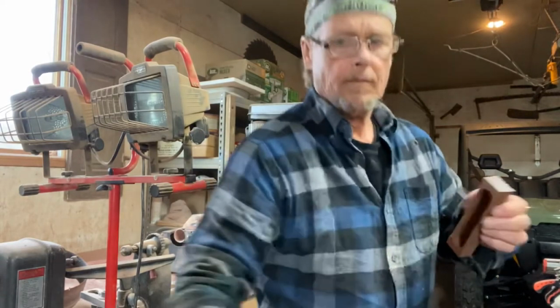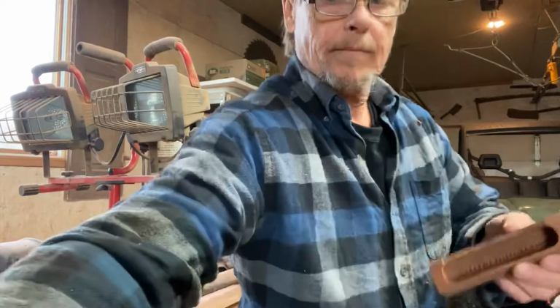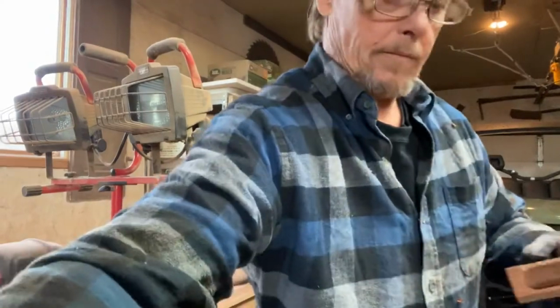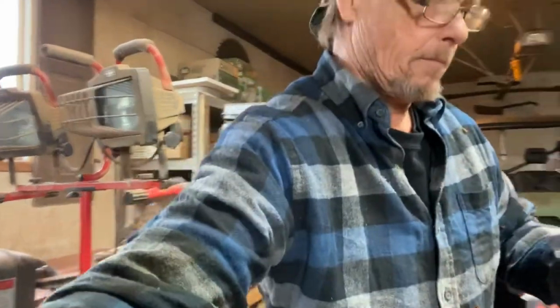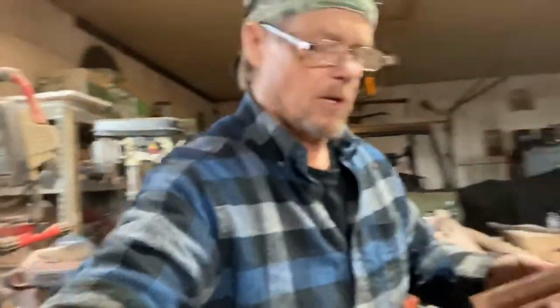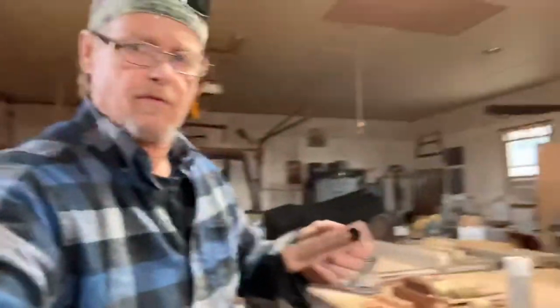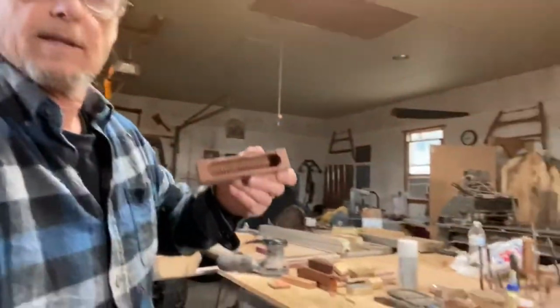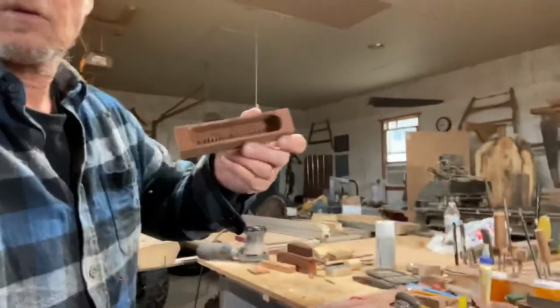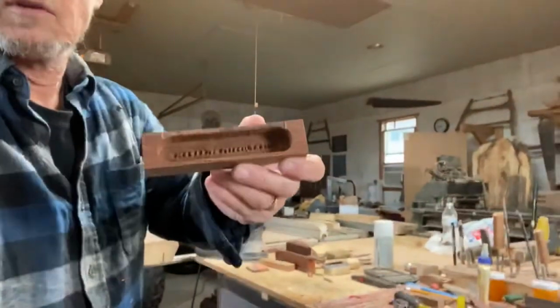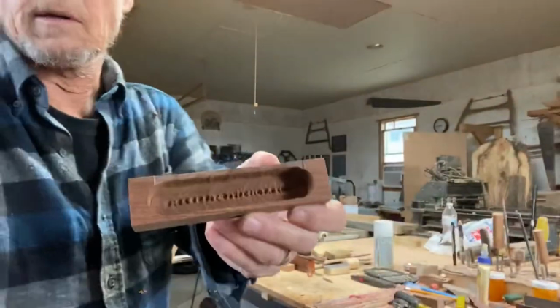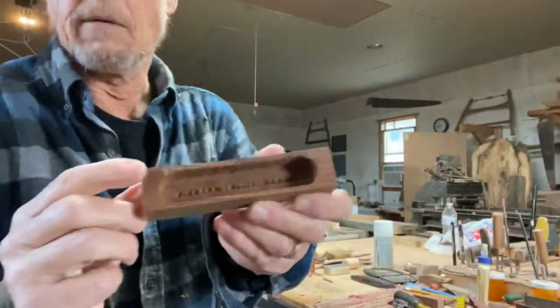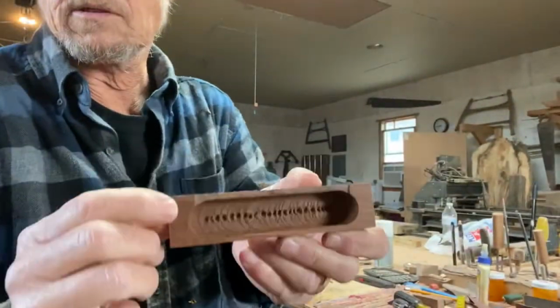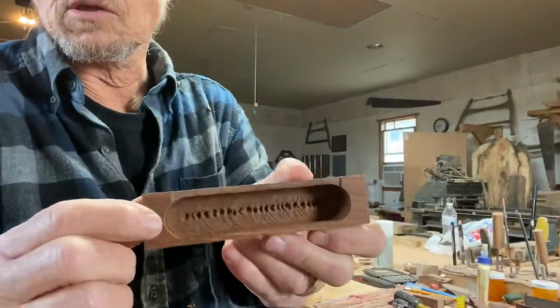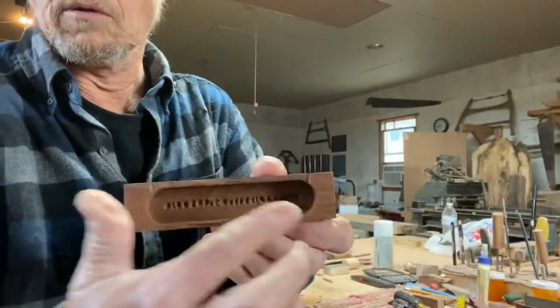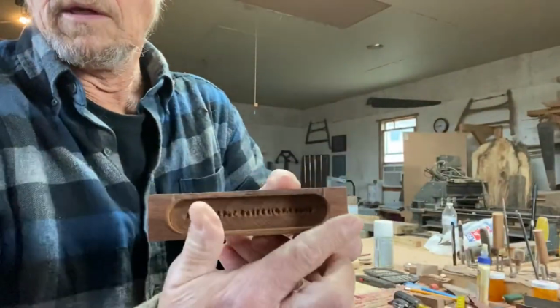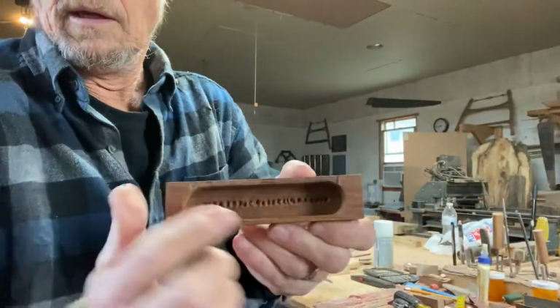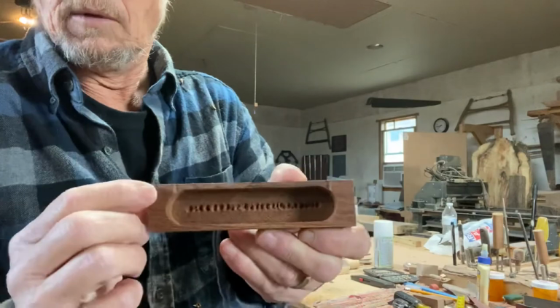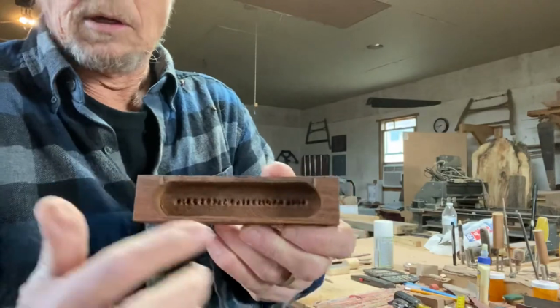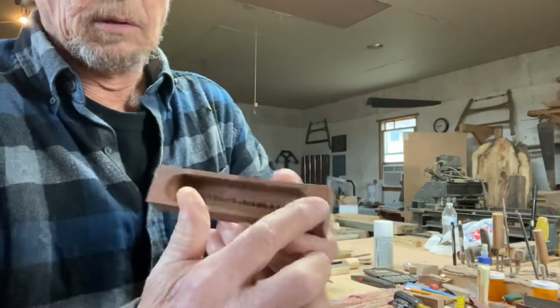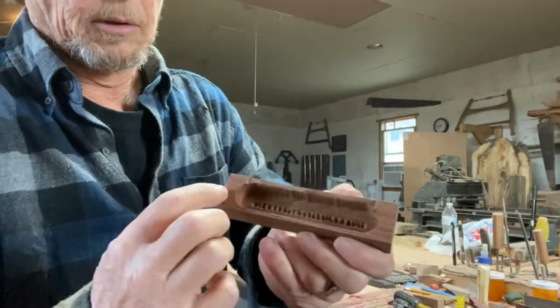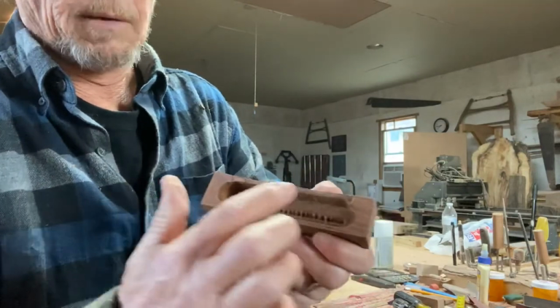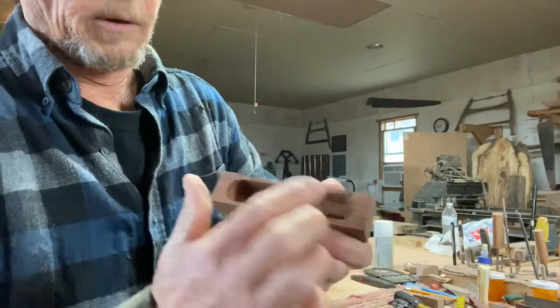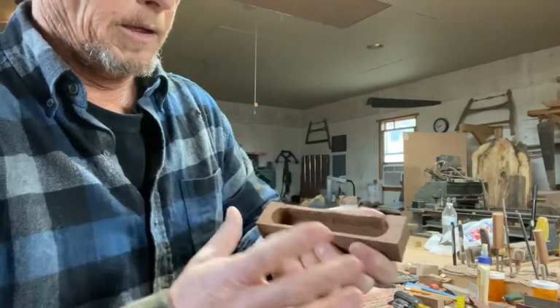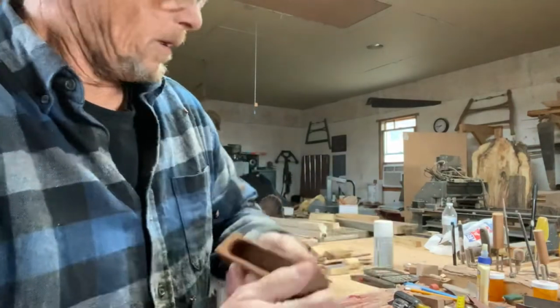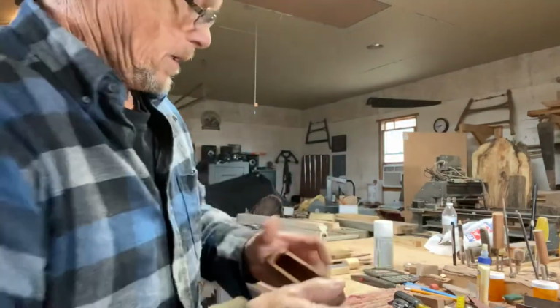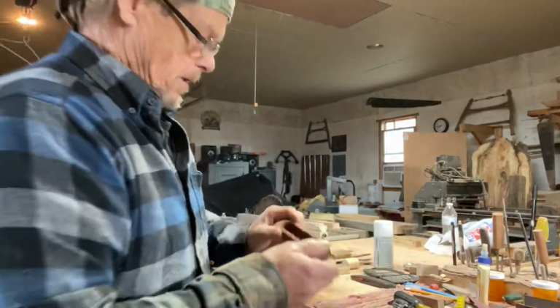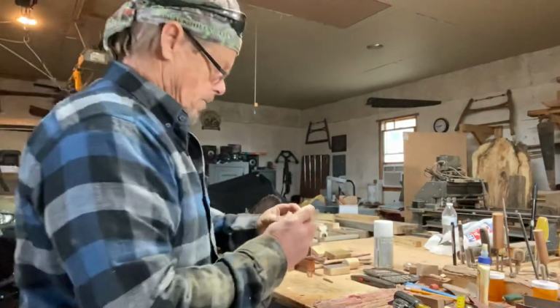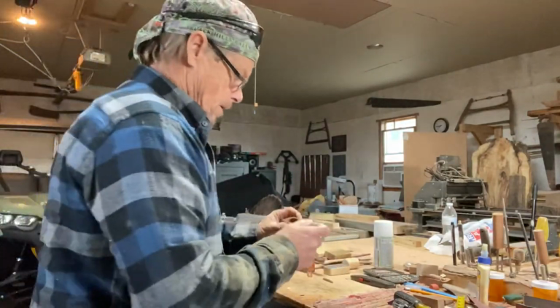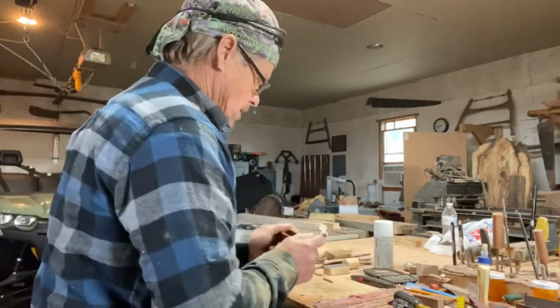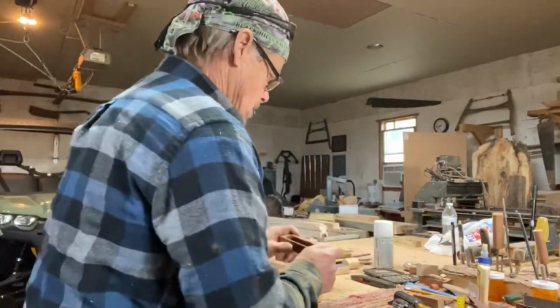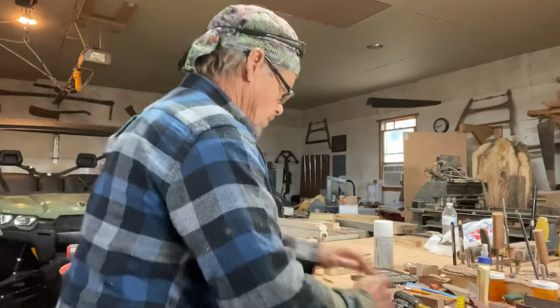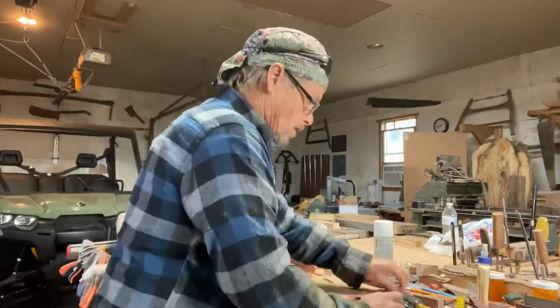Make sure you got a flat surface here, everything's nice and smooth. That way when you glue up your soundboard it stays nice and flat.